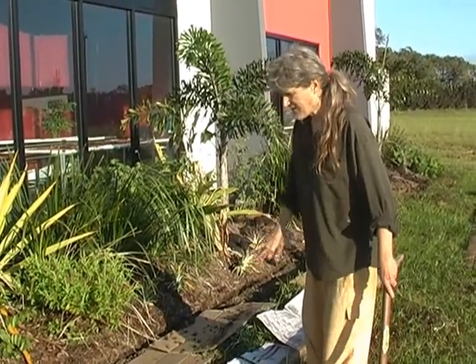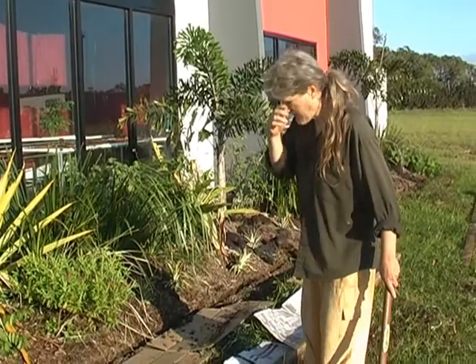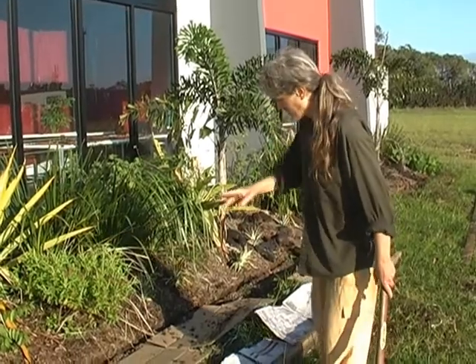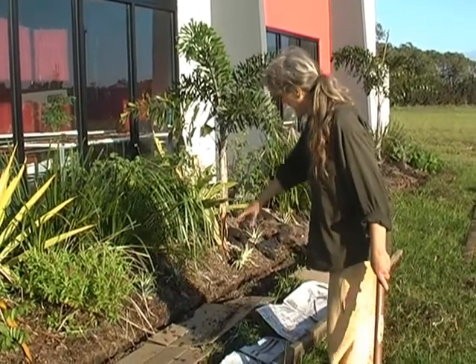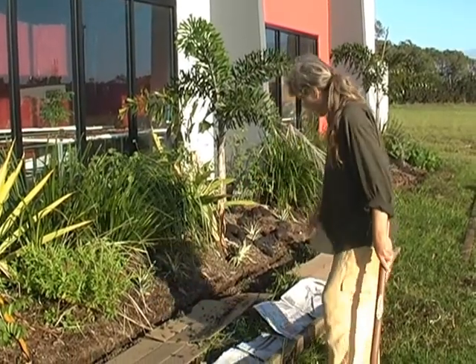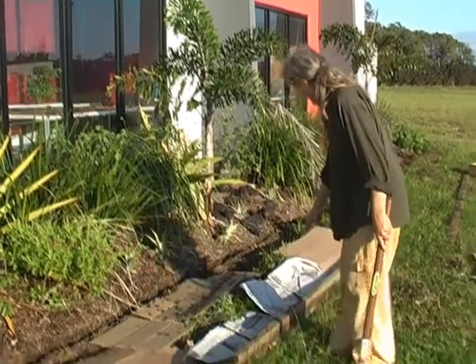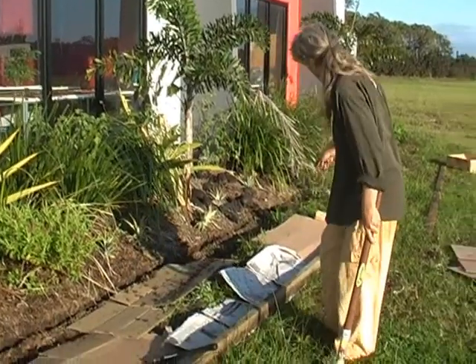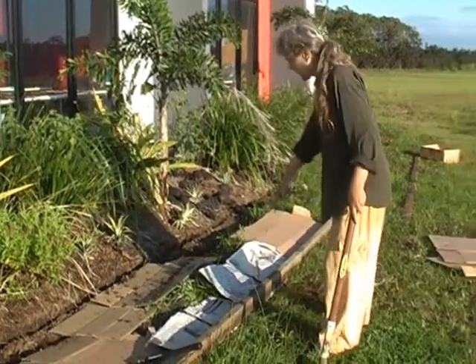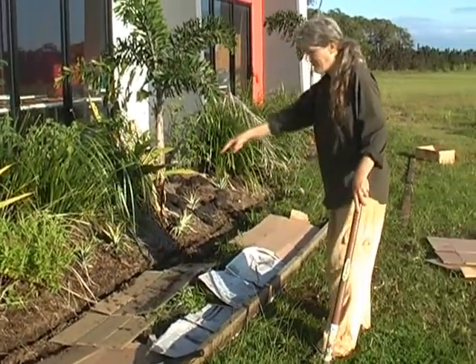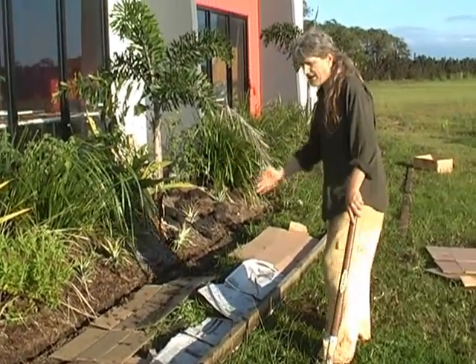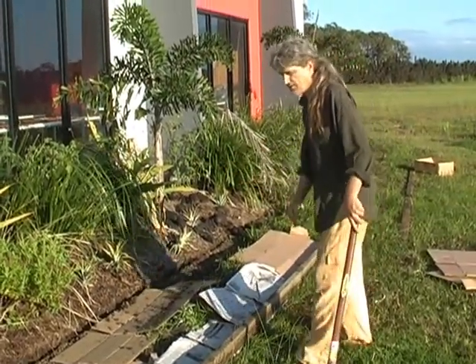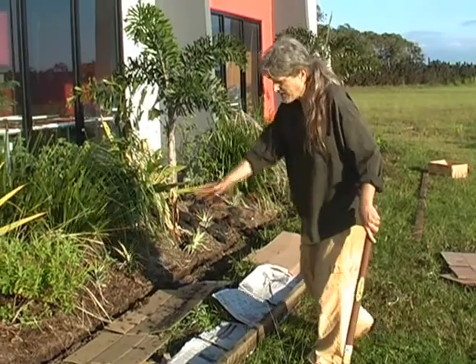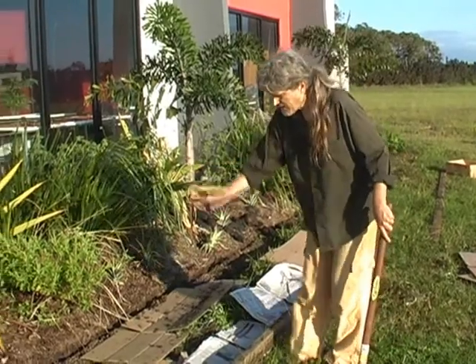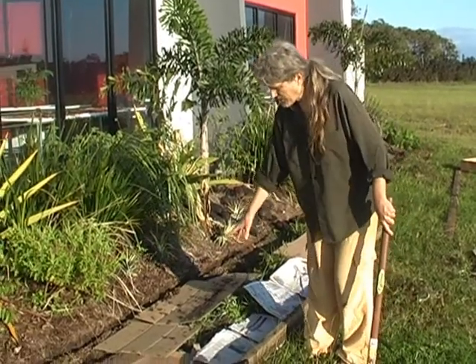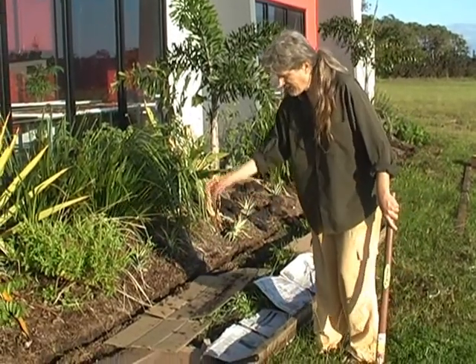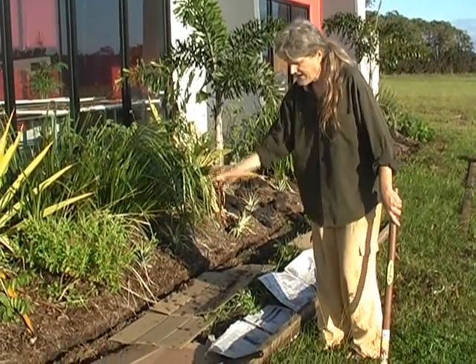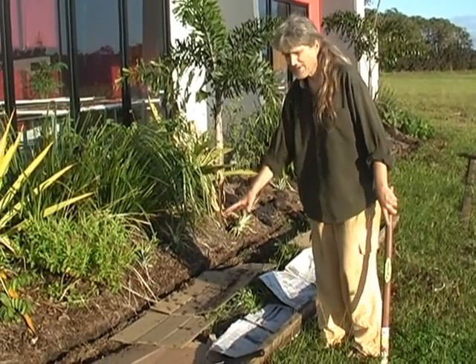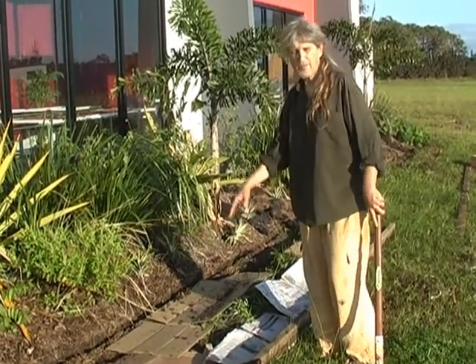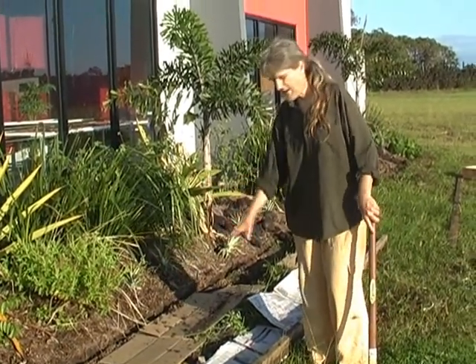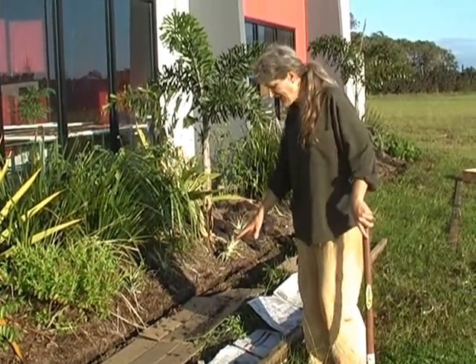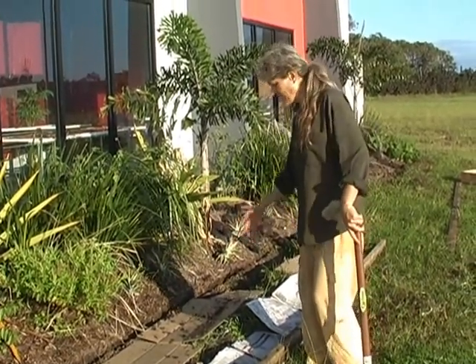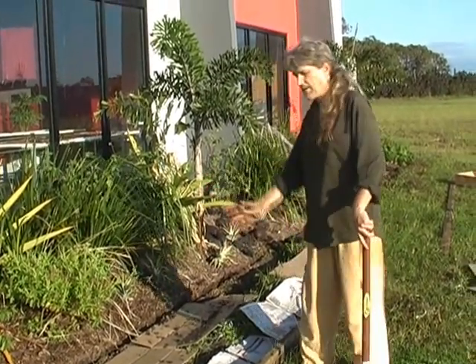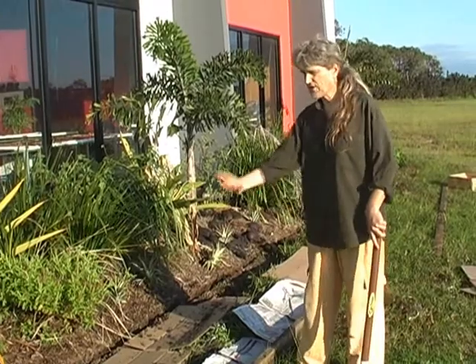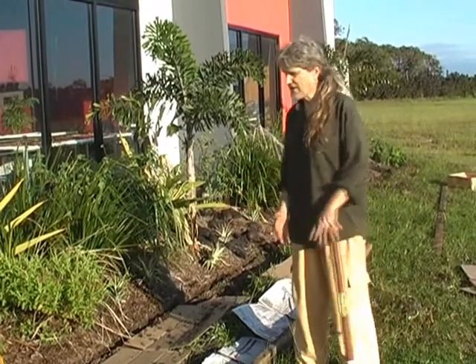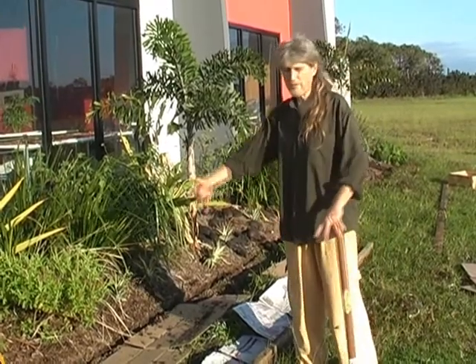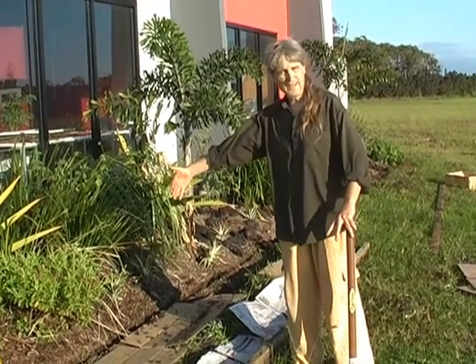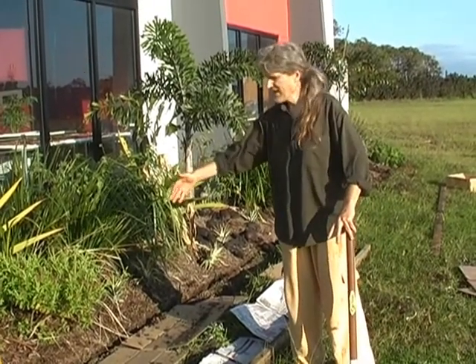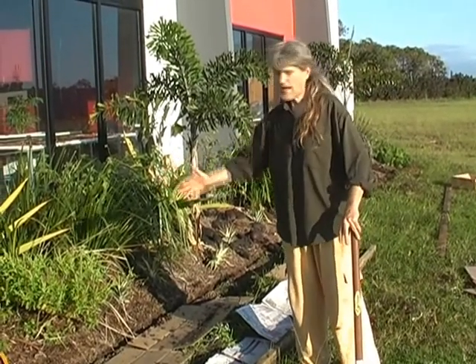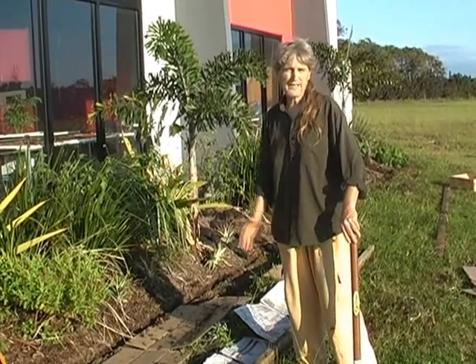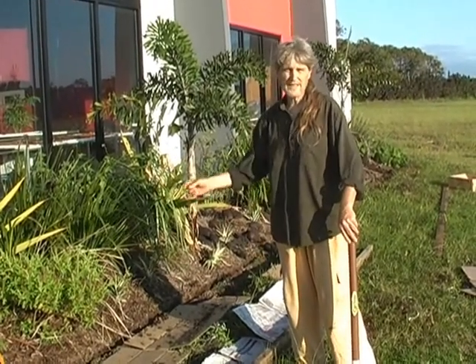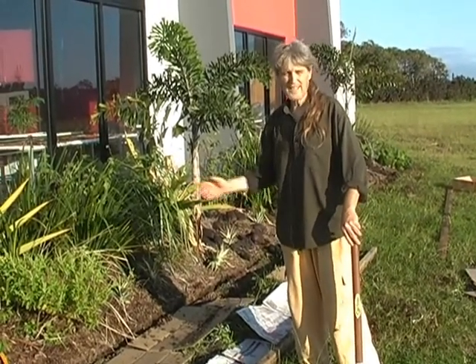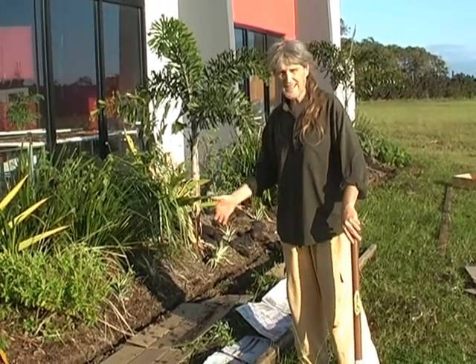So what we're doing first is we're clearing — we're taking the border out from there, moving forward, putting the cardboard down. We'll be wetting the cardboard, then putting soil on that, and then we've doubled our space in the garden.